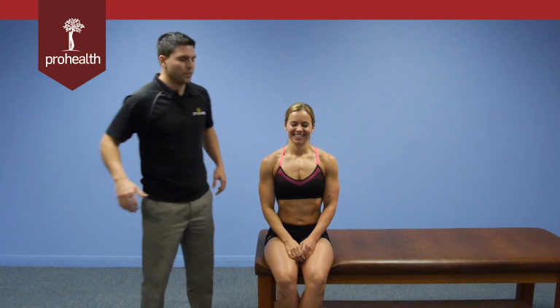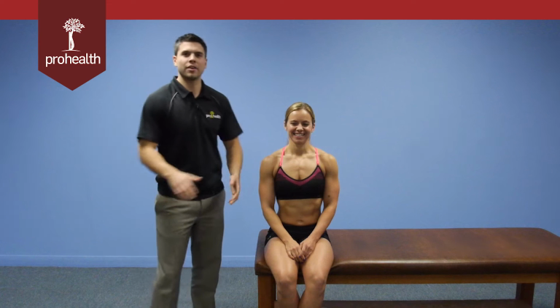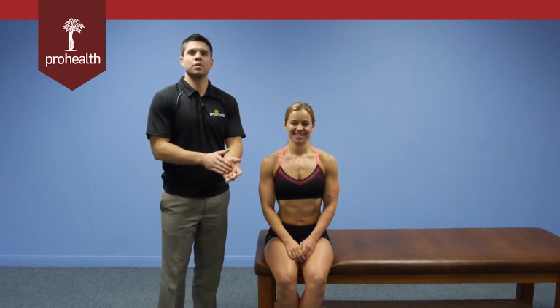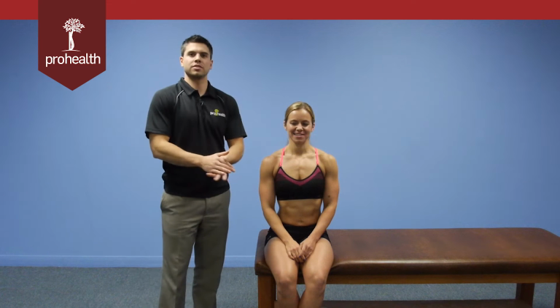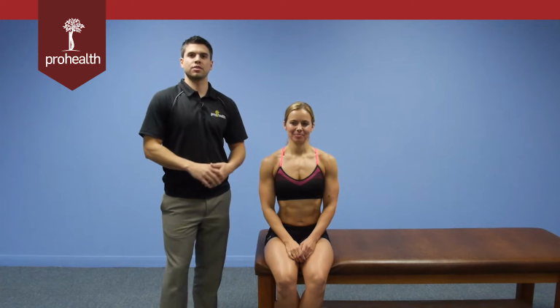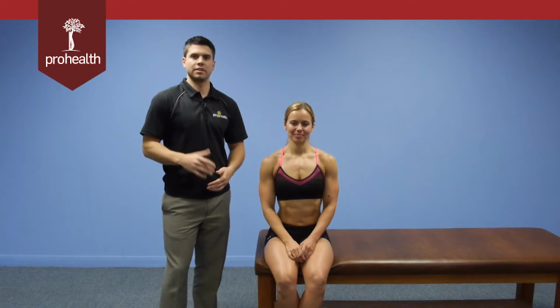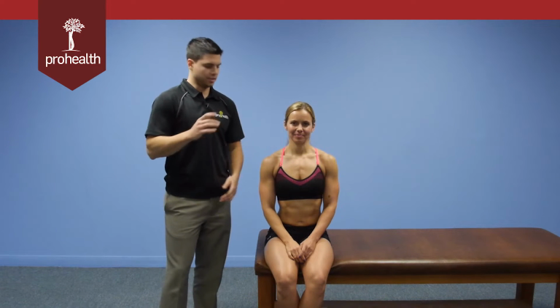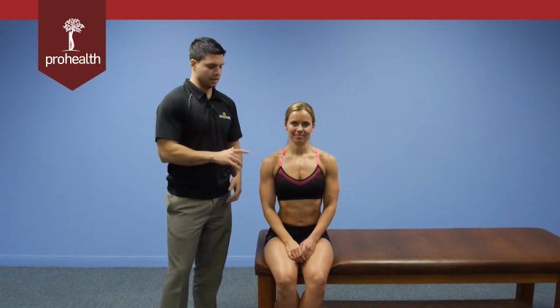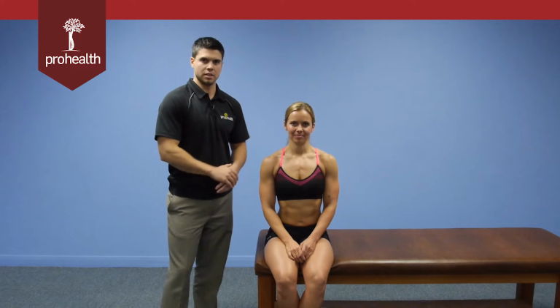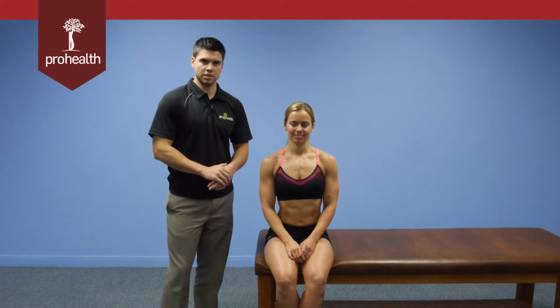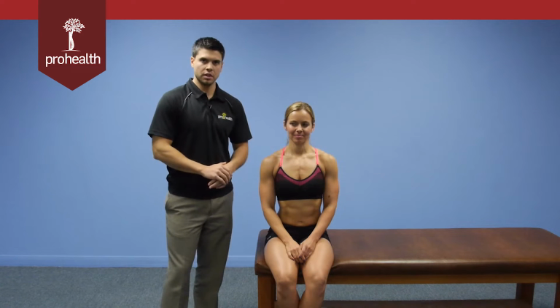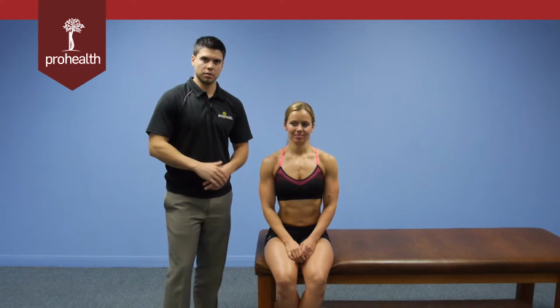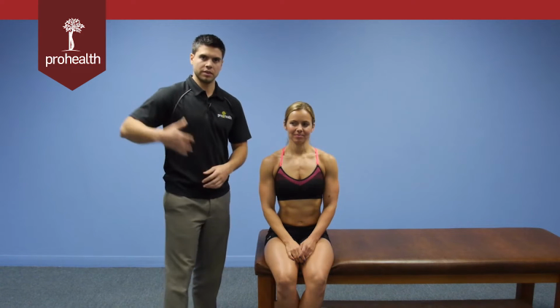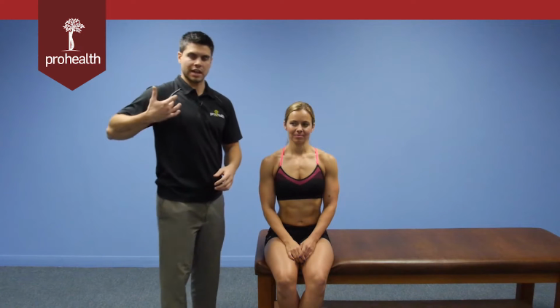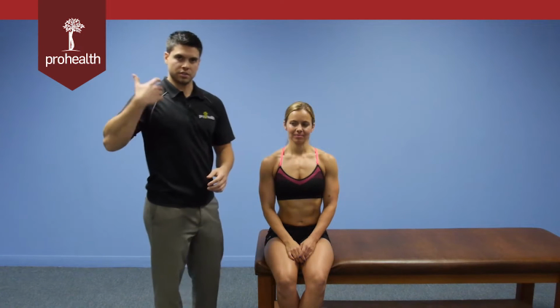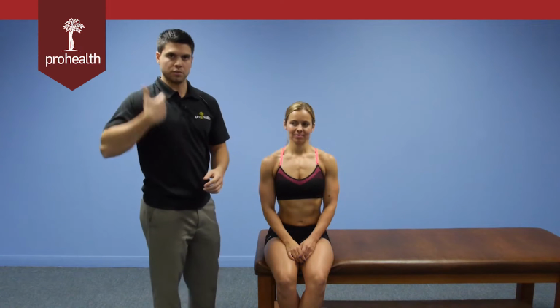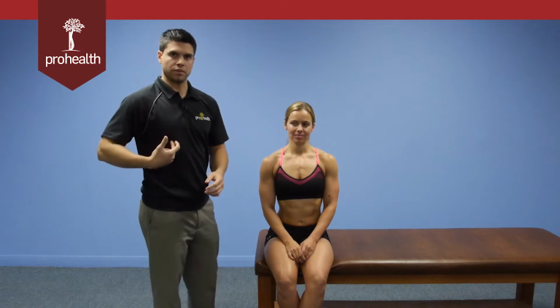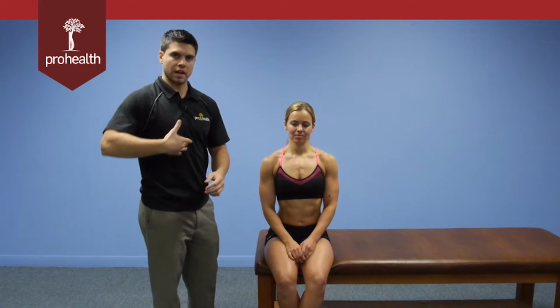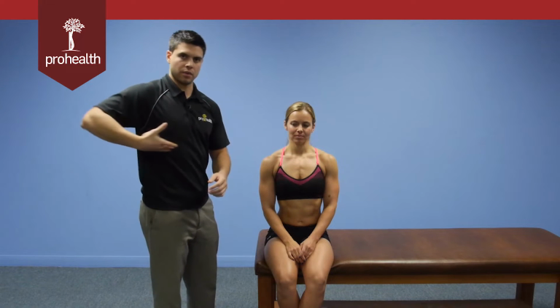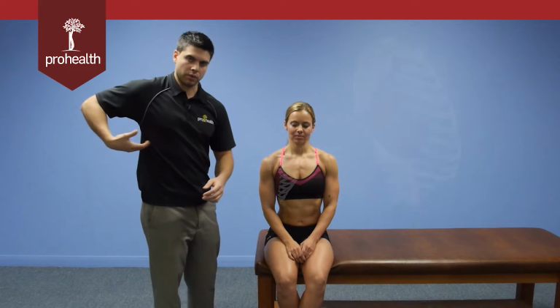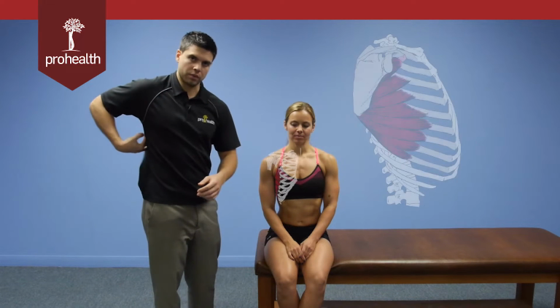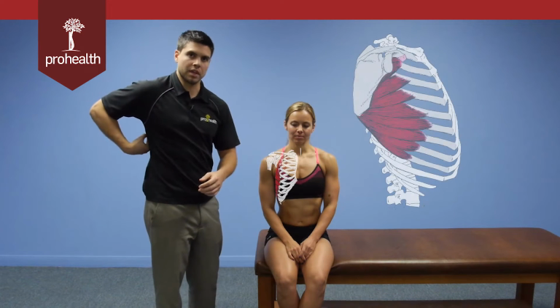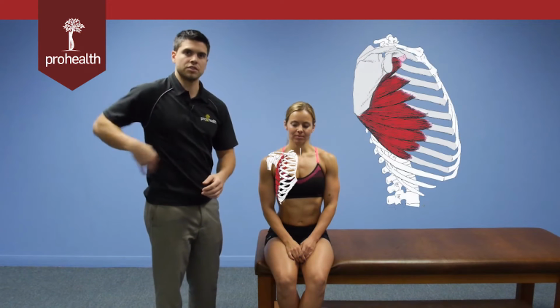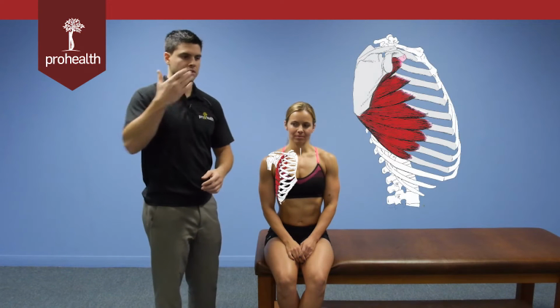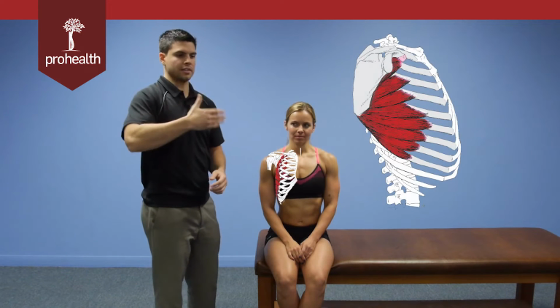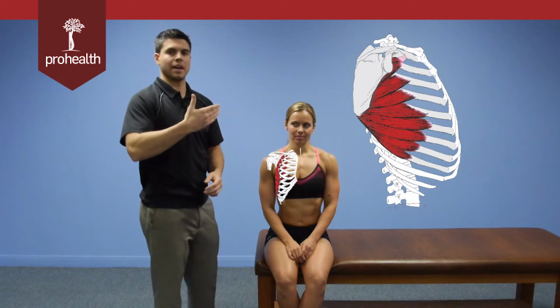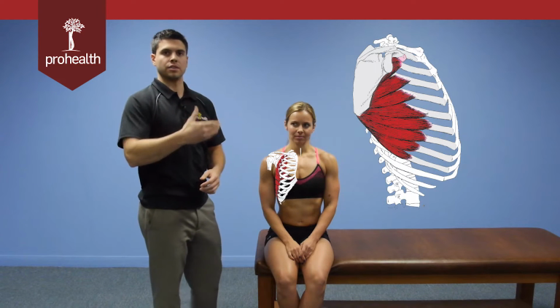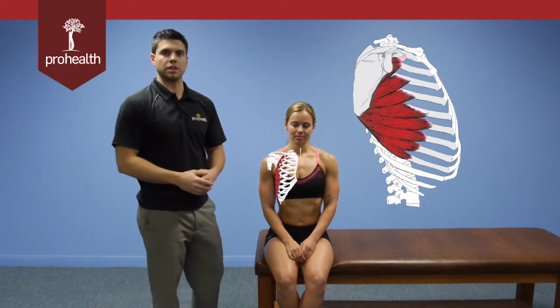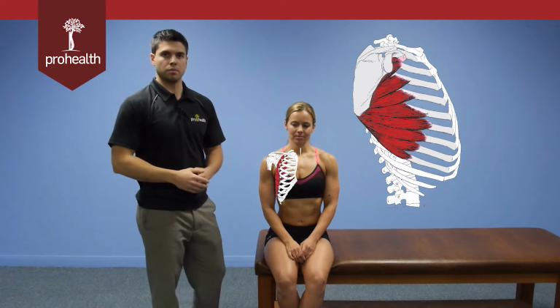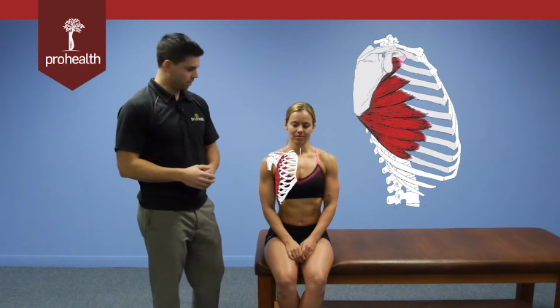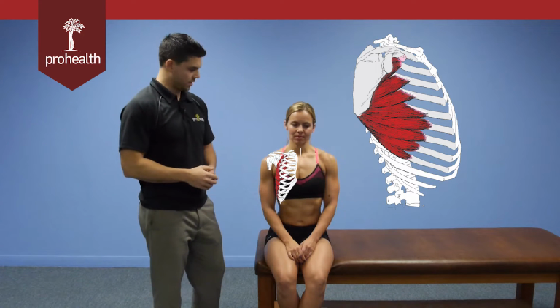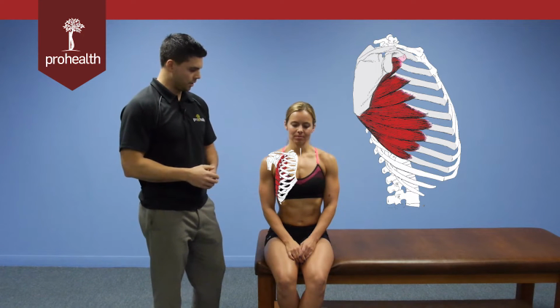We're now going to do a muscle test for the serratus anterior in a seated position. We know it attaches to ribs one through nine, wrapping around the rib cage to that anterior medial border of the scapula.